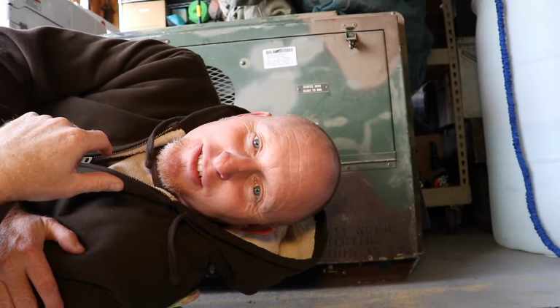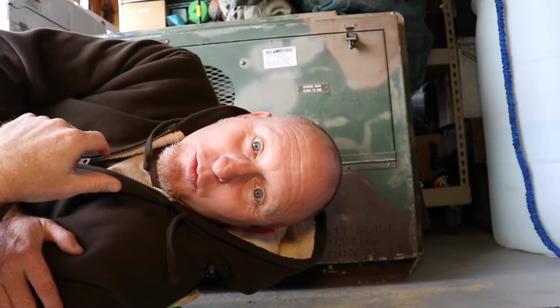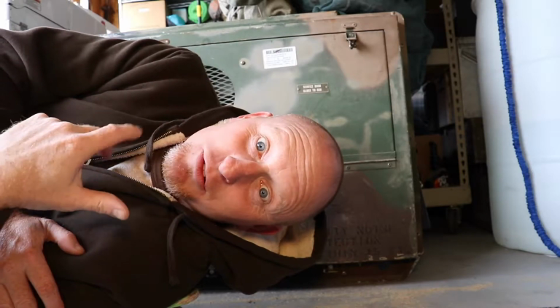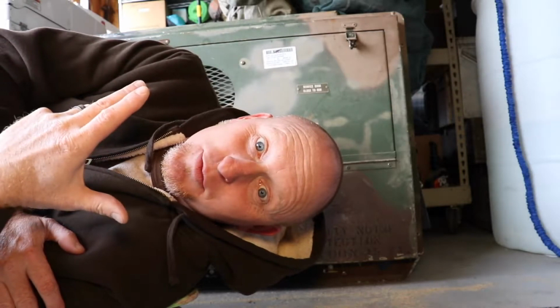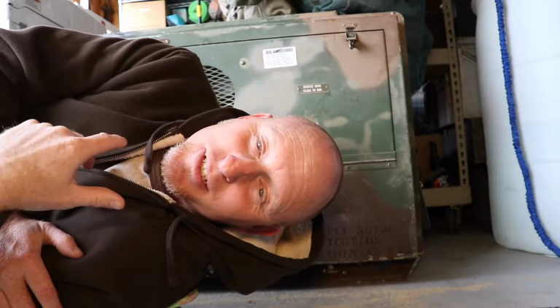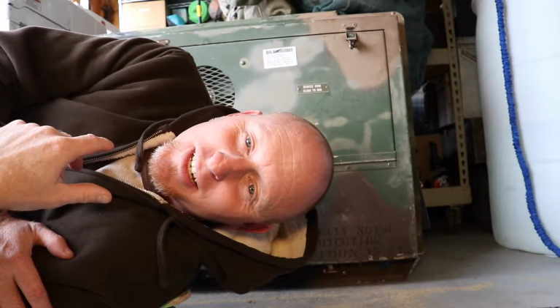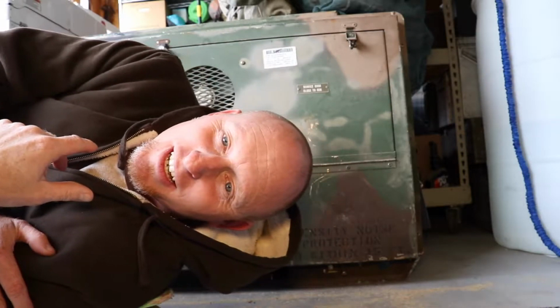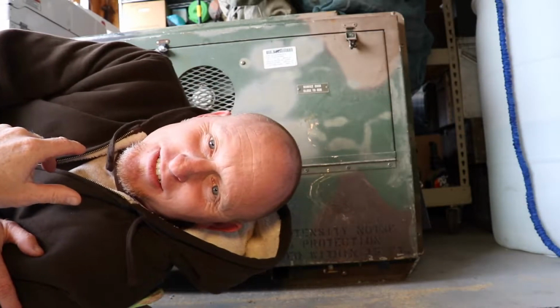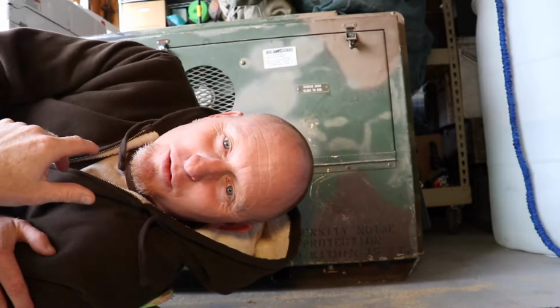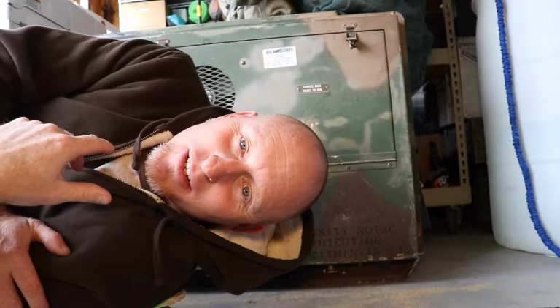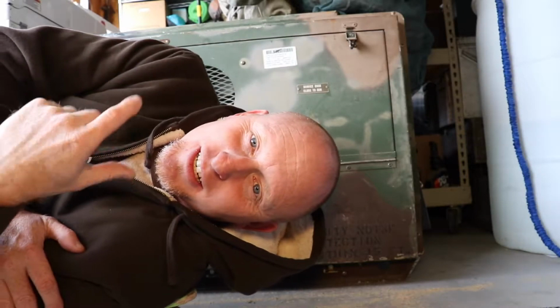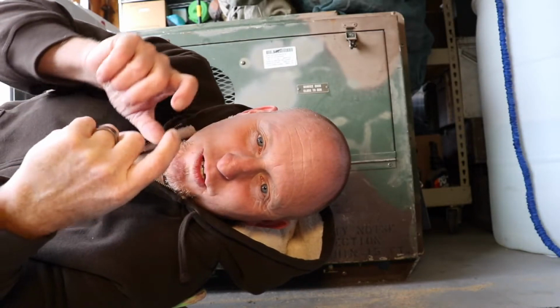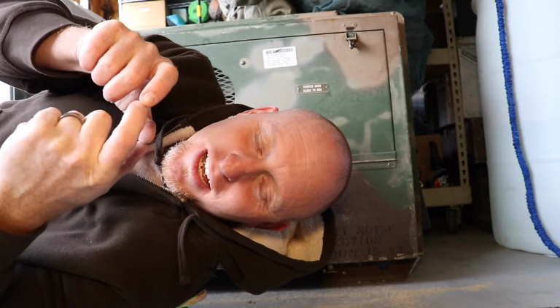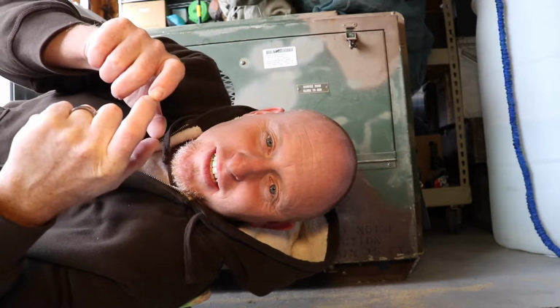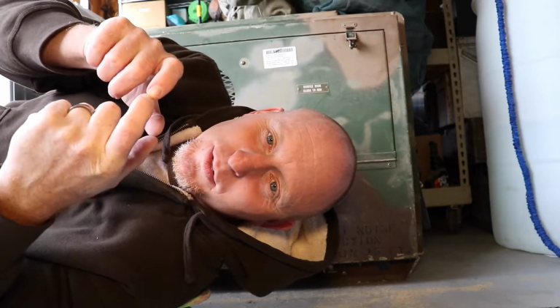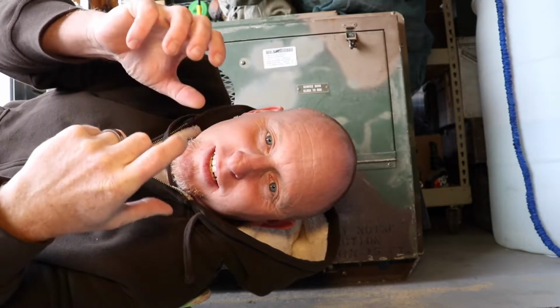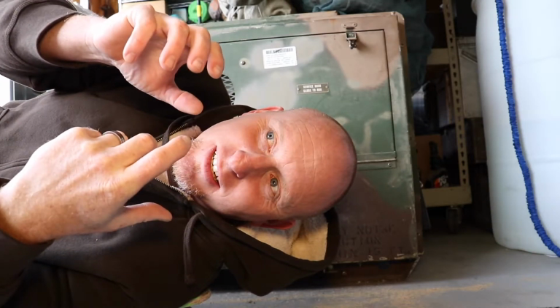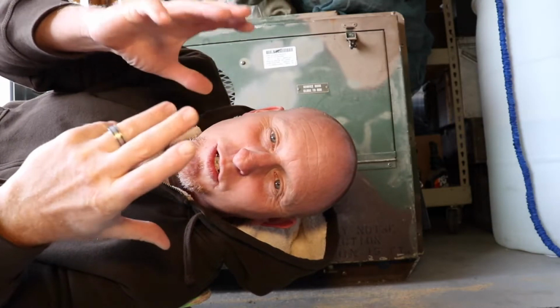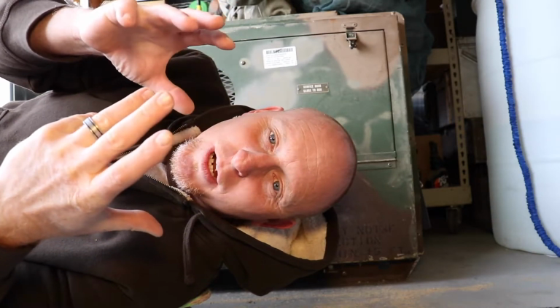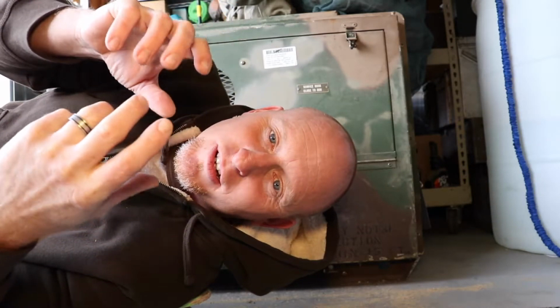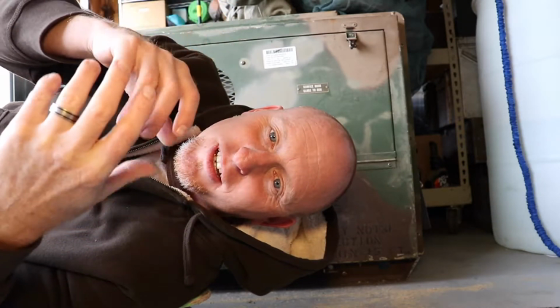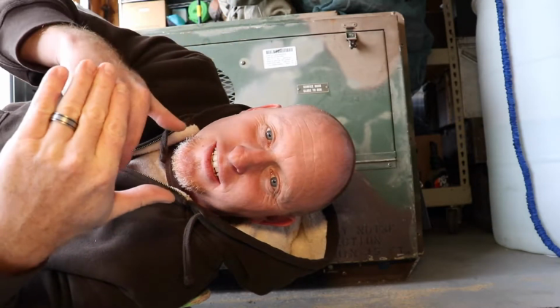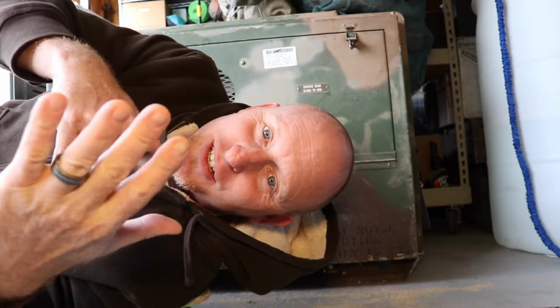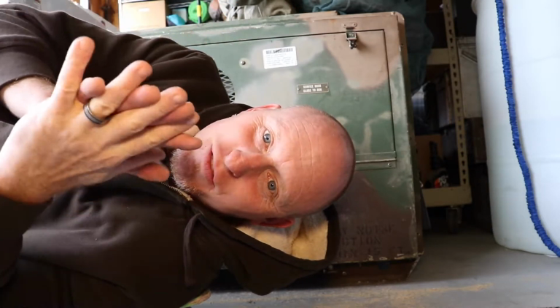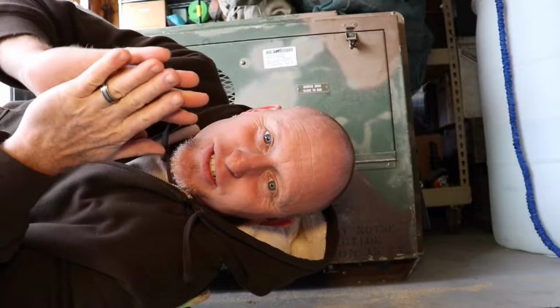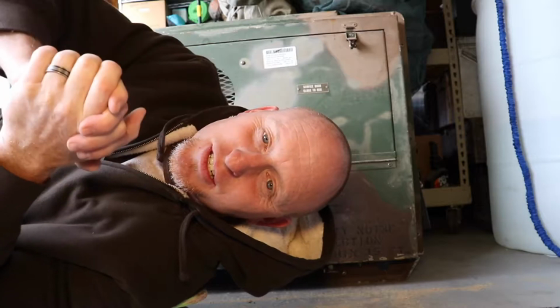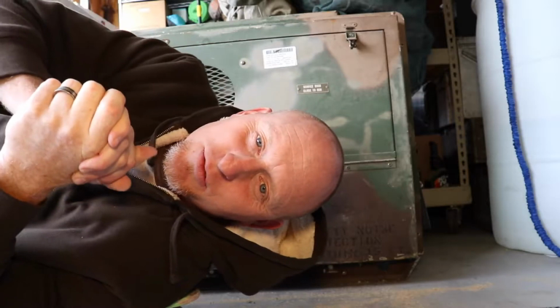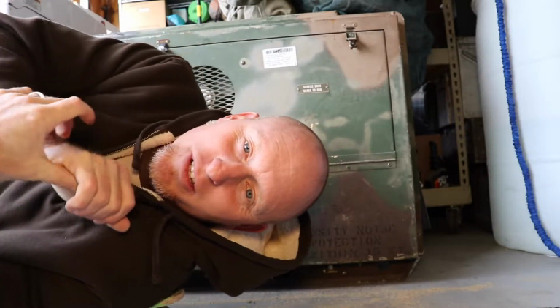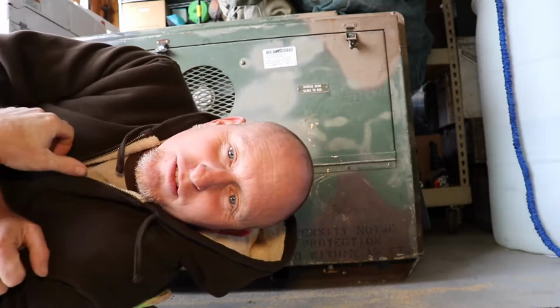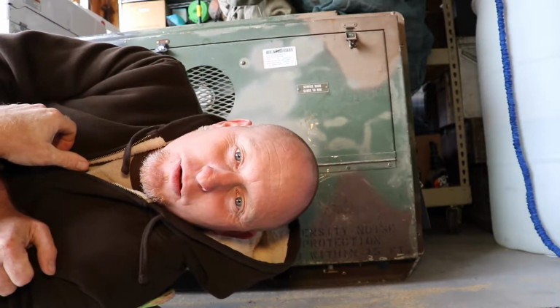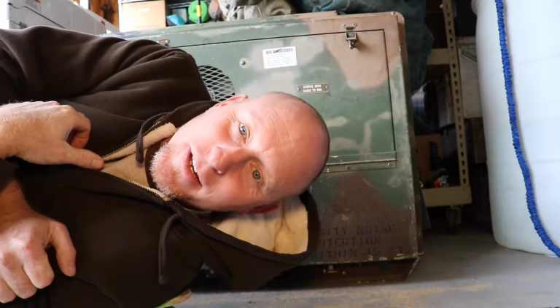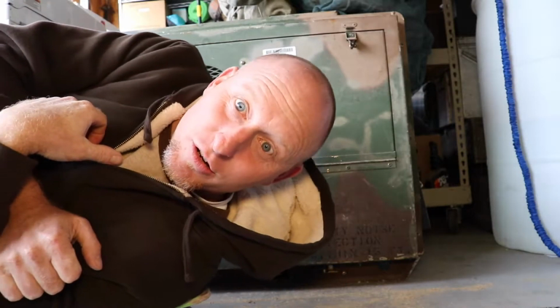I've had this thing for a while and it comes with one little outlet, but I can get so much more power if I use all the phases. That's what I wanted this generator for.